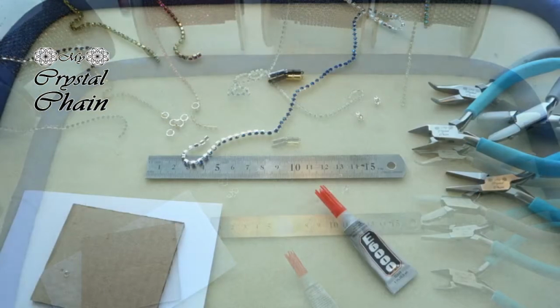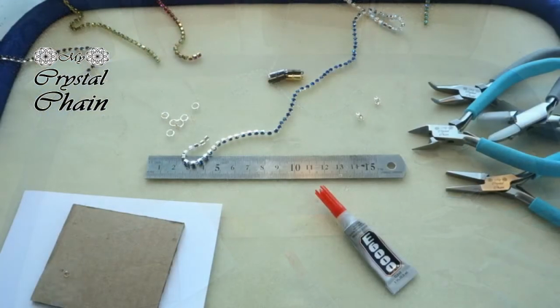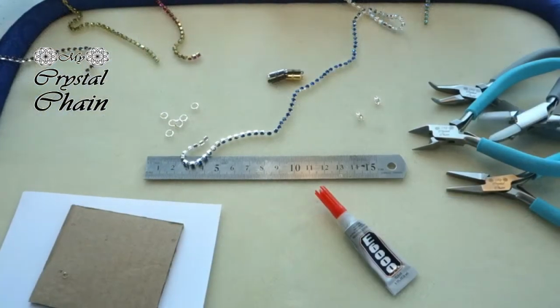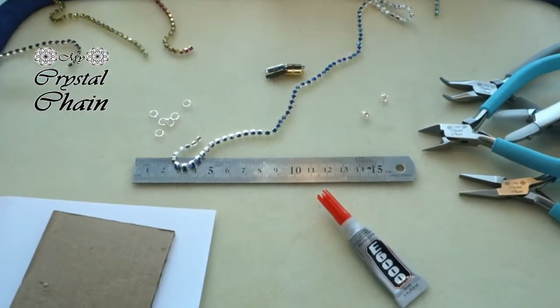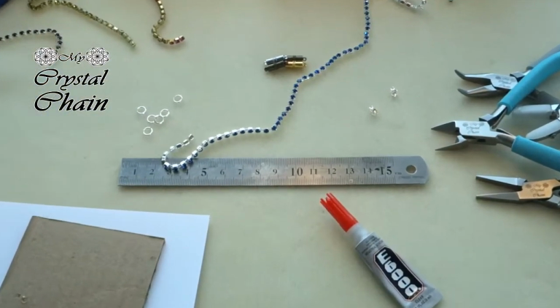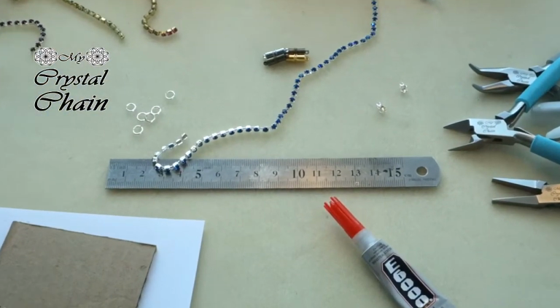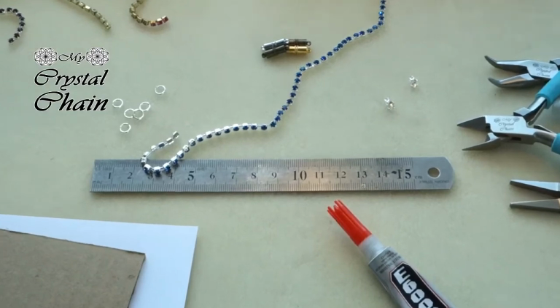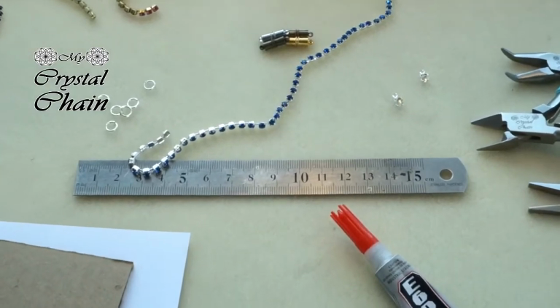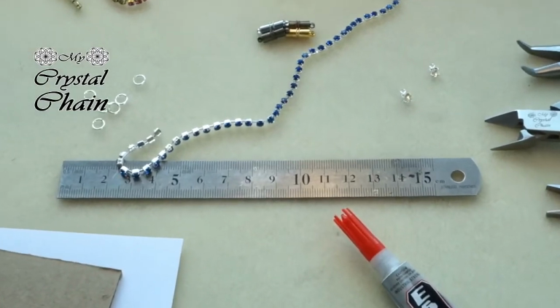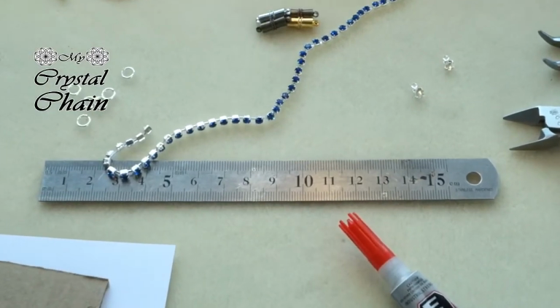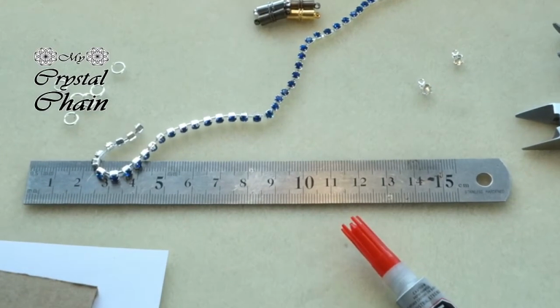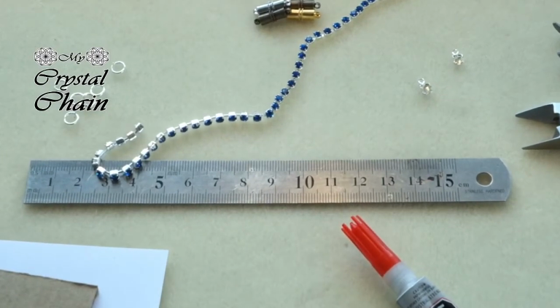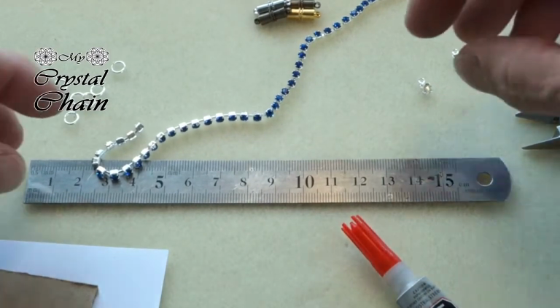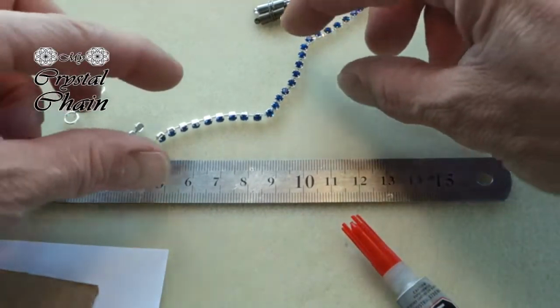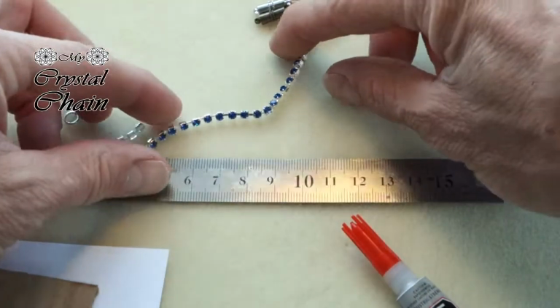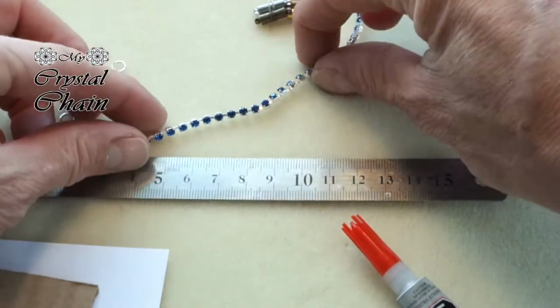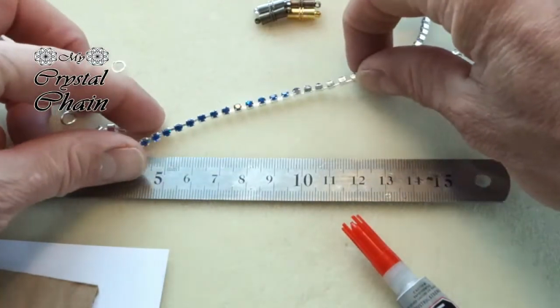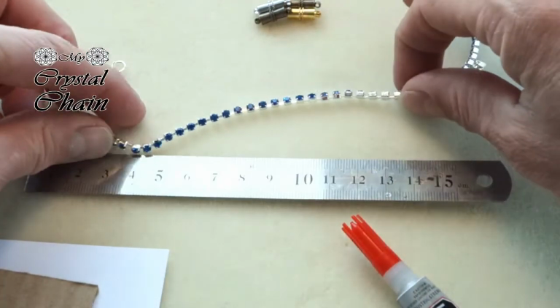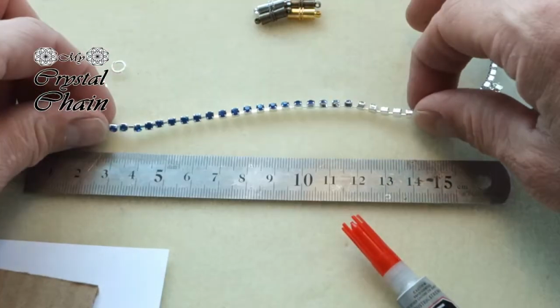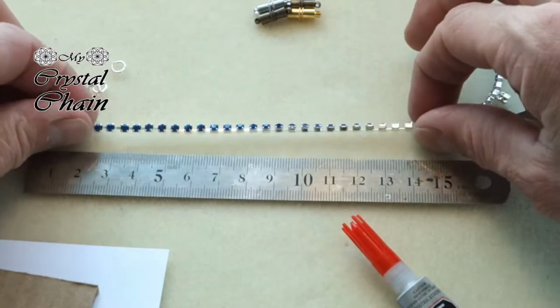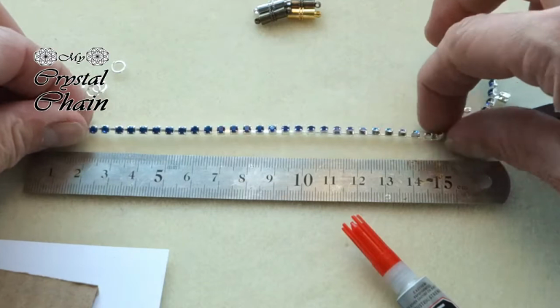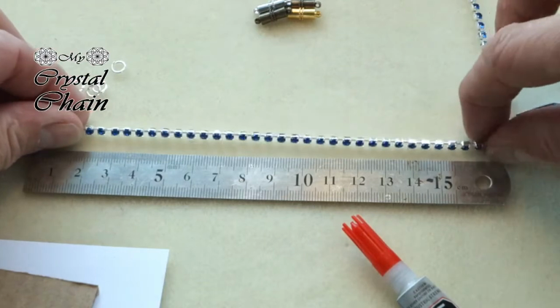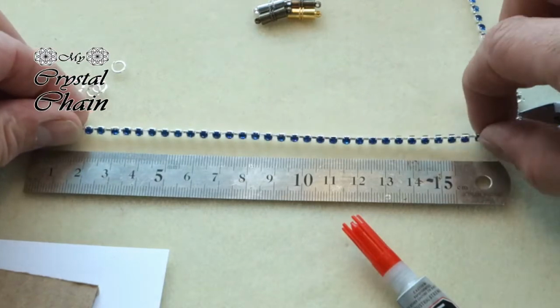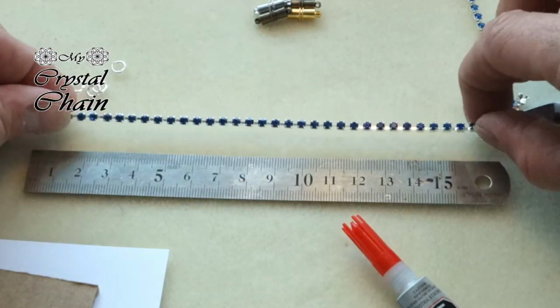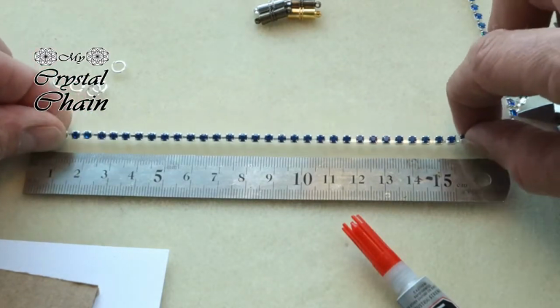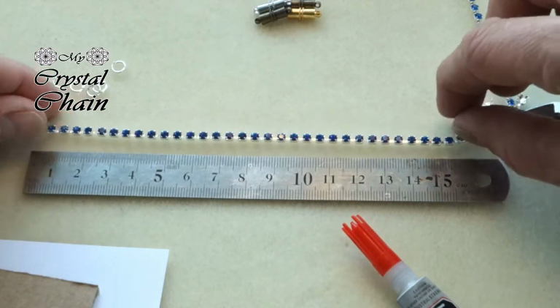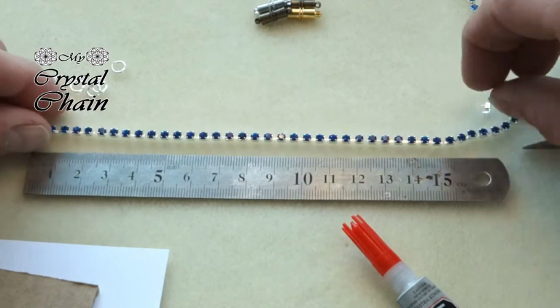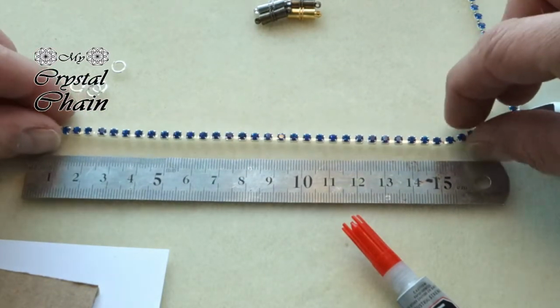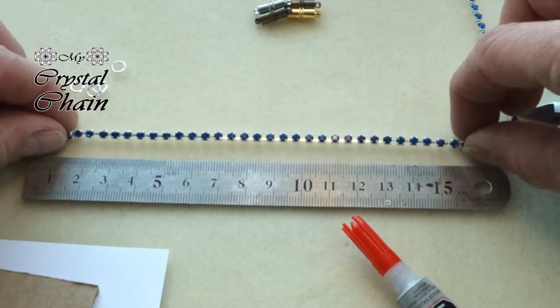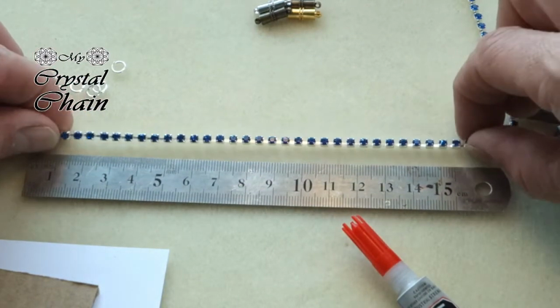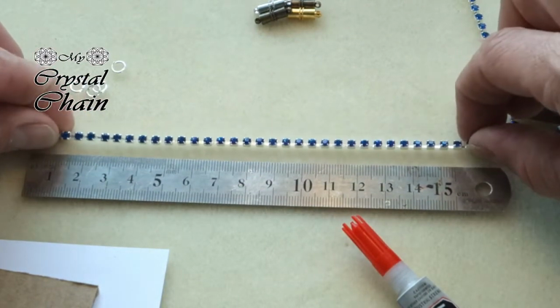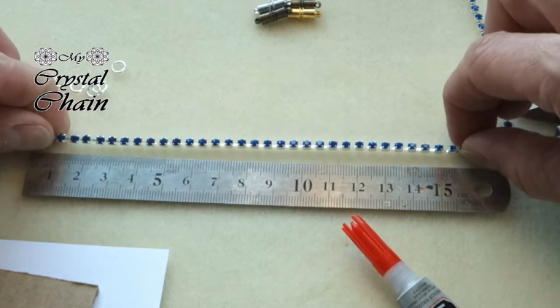So let's get started. I know my wrist size — it's about 17cm. So I will cut the cup chain to 15cm, because the jump ring and the clasp are about 2cm.